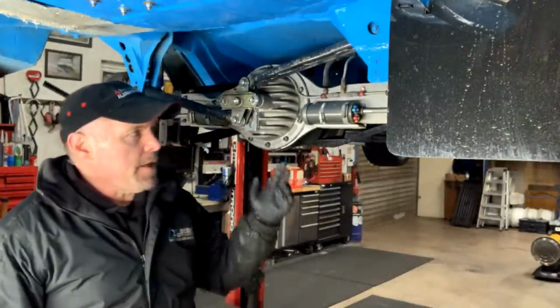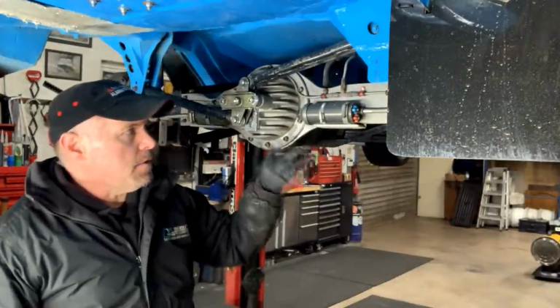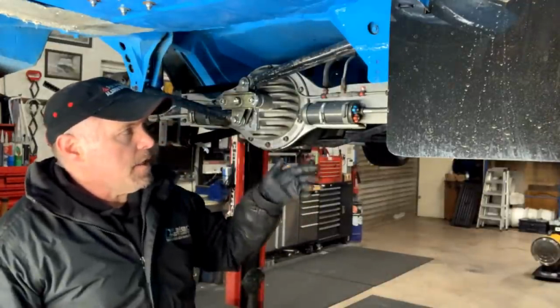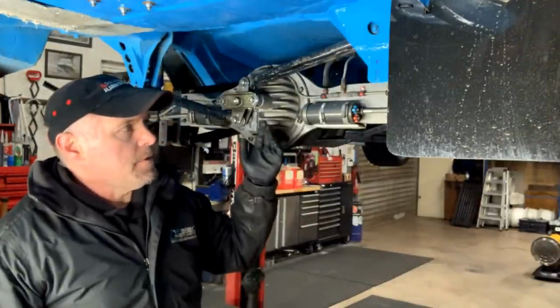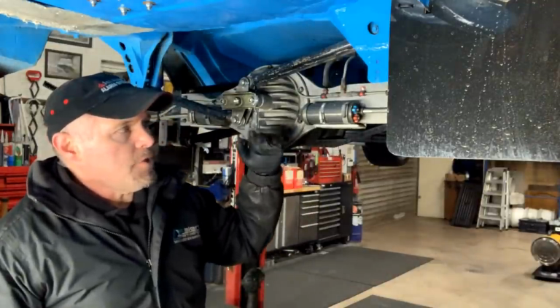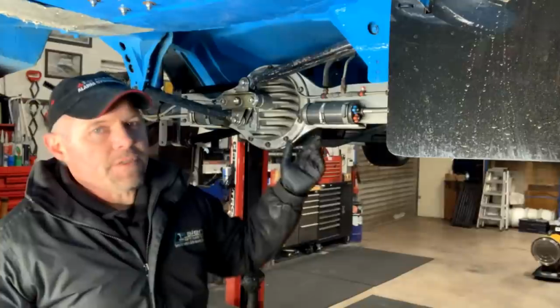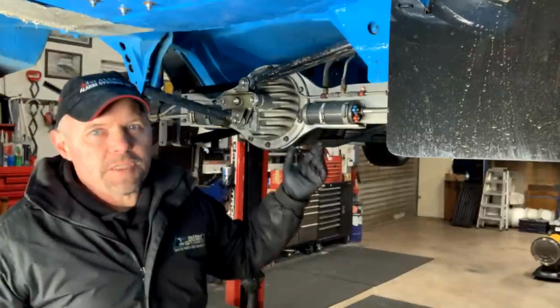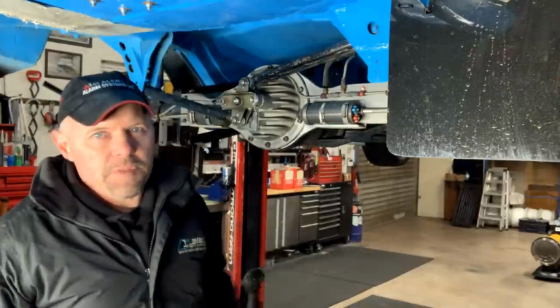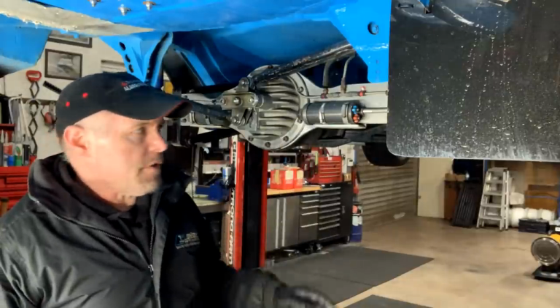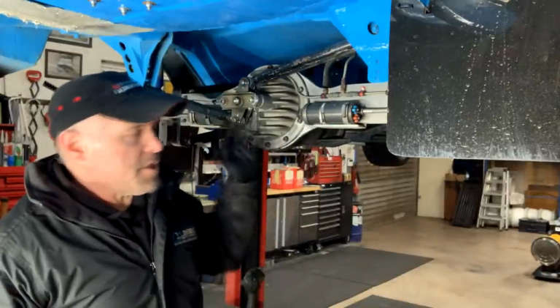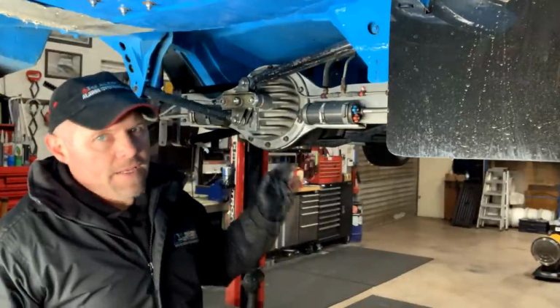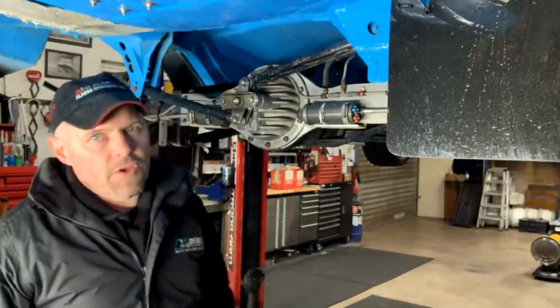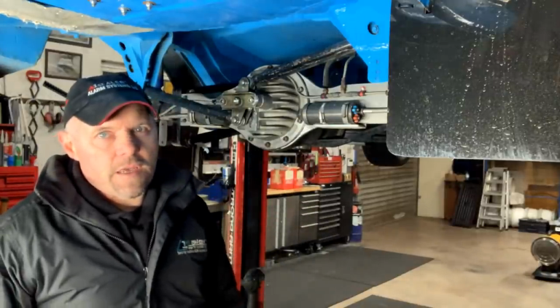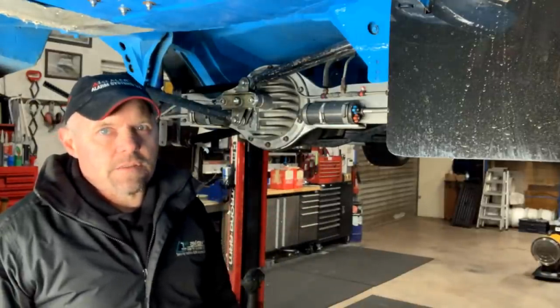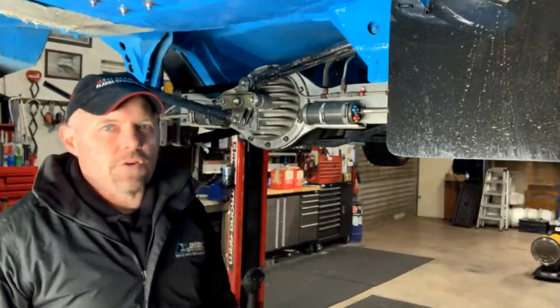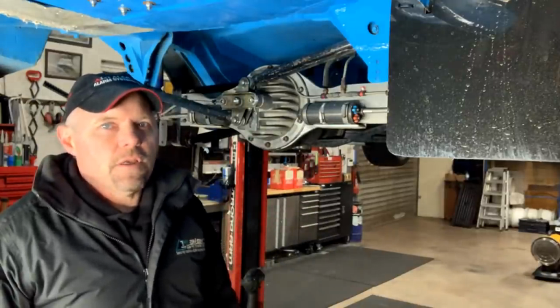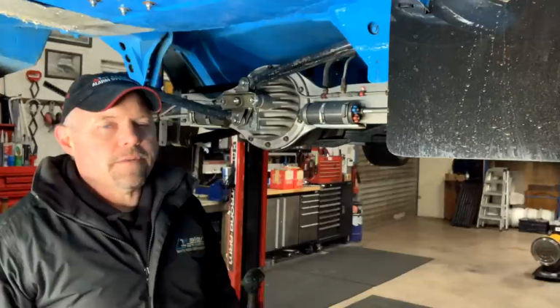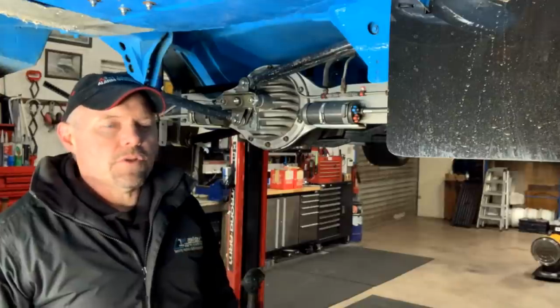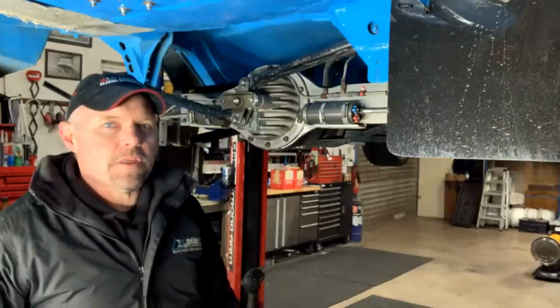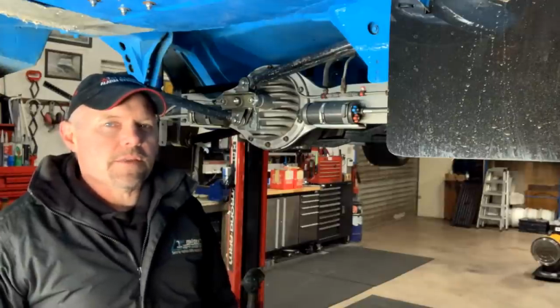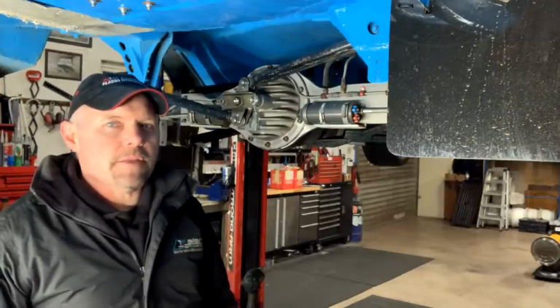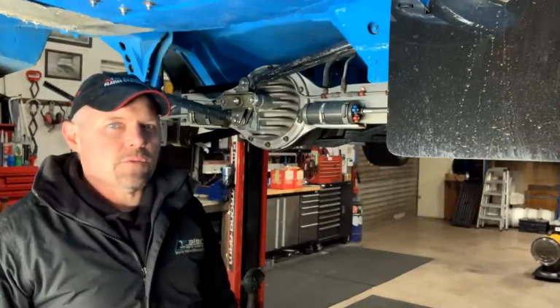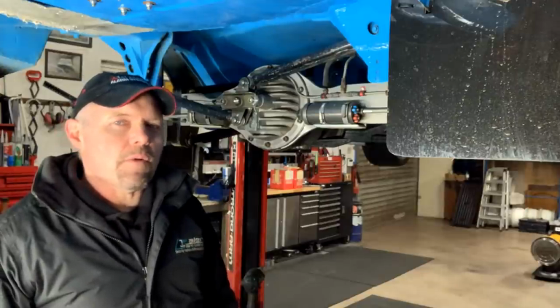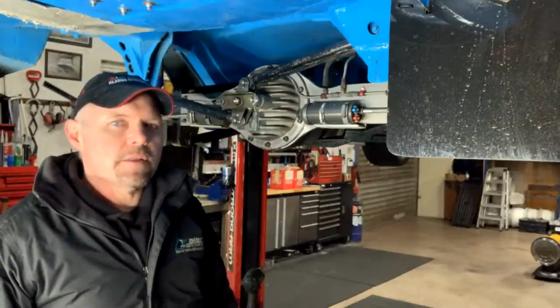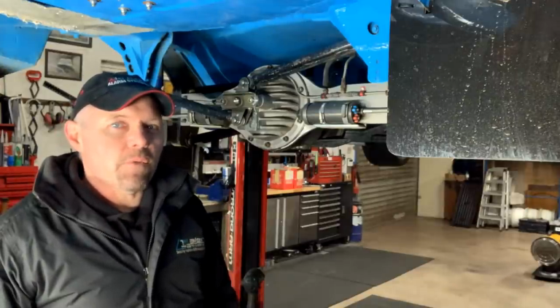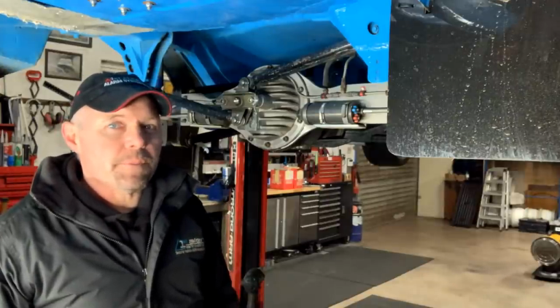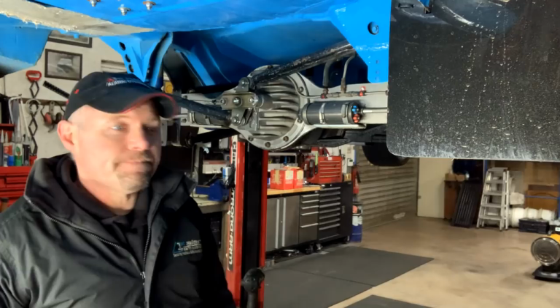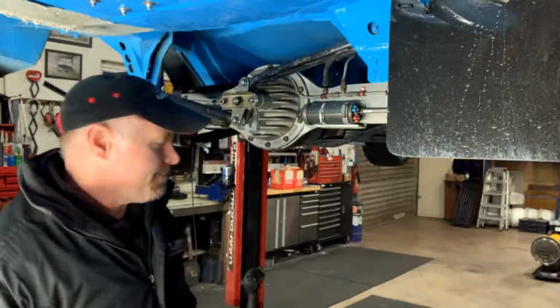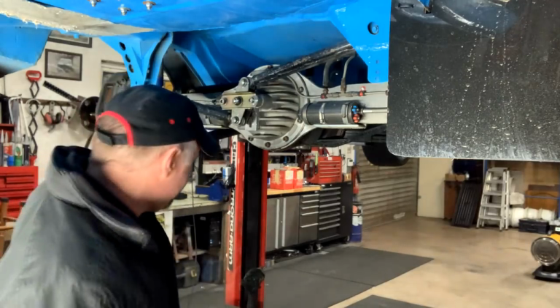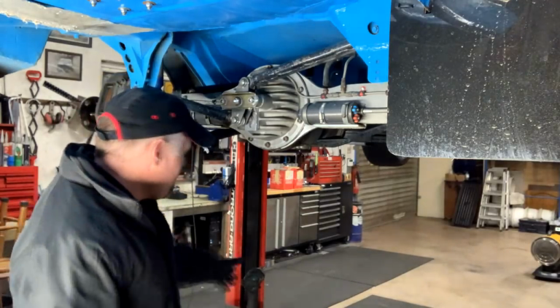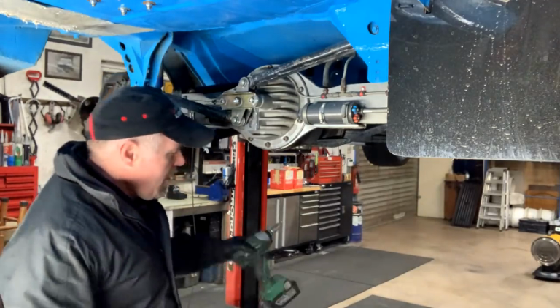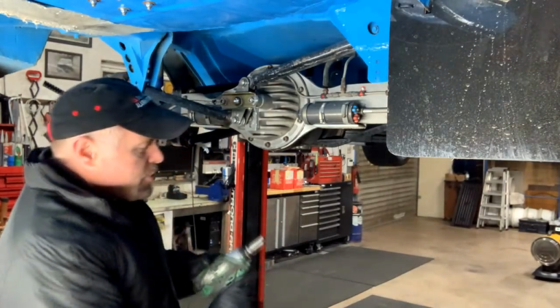My car is not the same as everybody's car - every setup is different - but it's the general idea of how to get an Atlas diff out. And then we'll do a bit of testing on the bench so we know where we're at and where we end up. Enjoy.